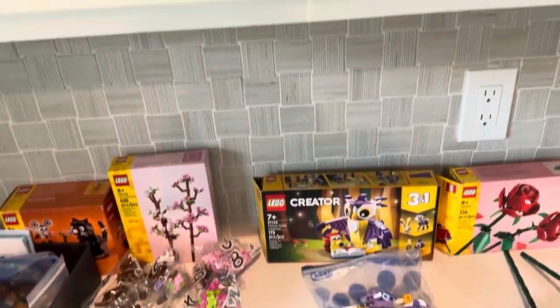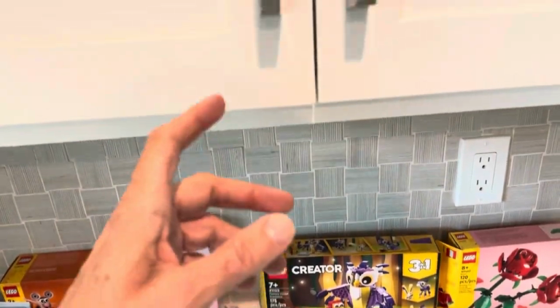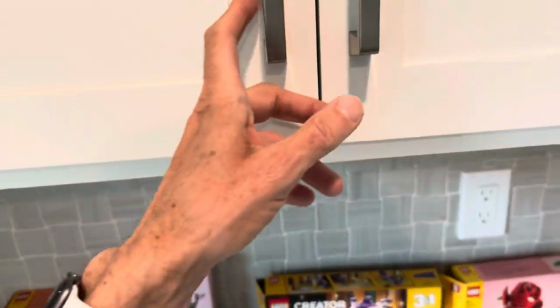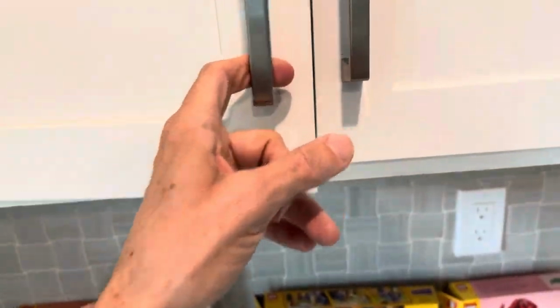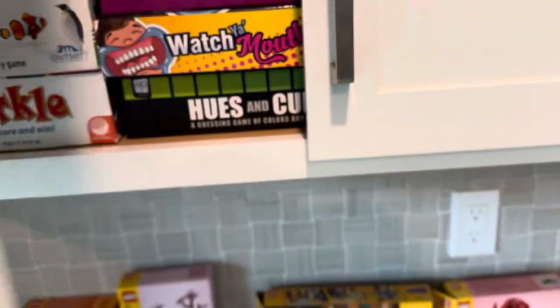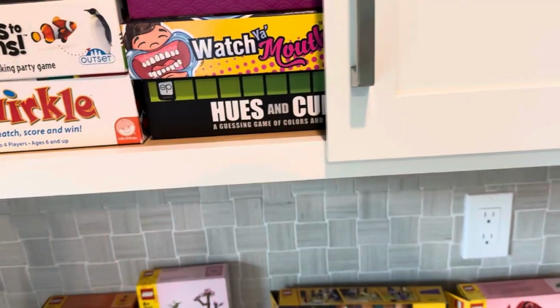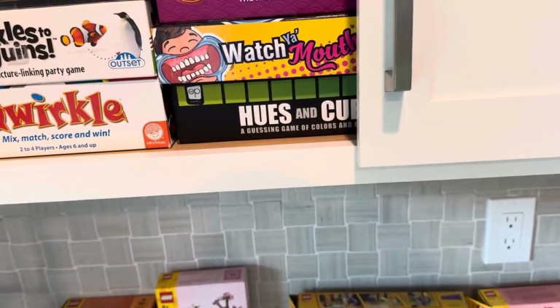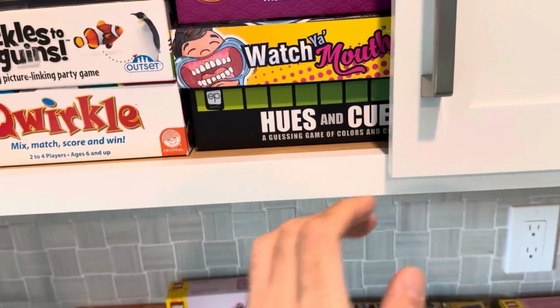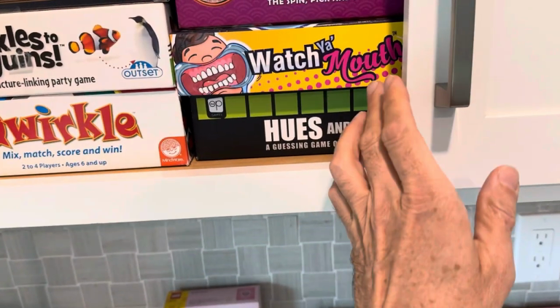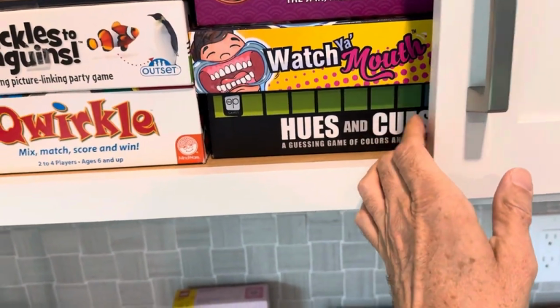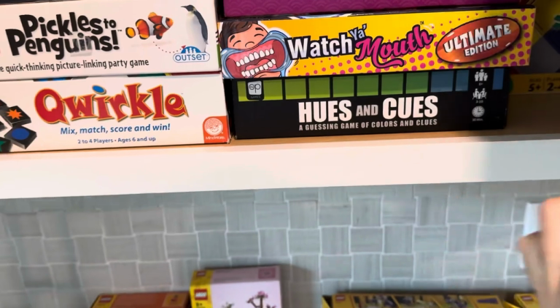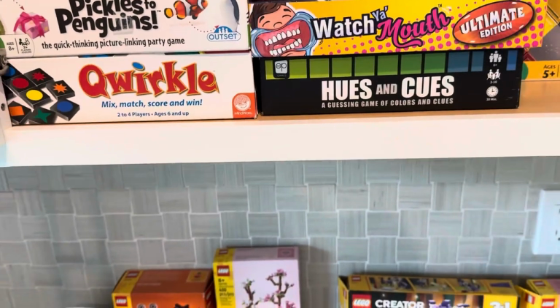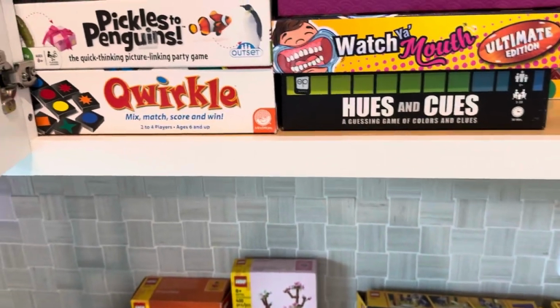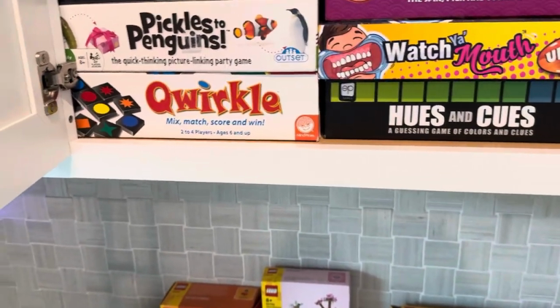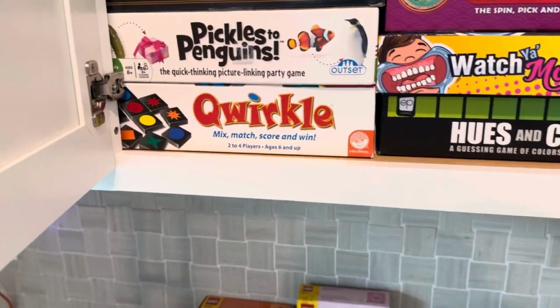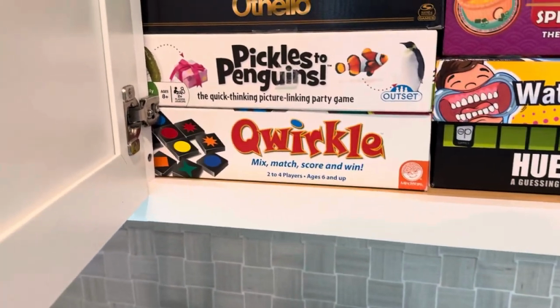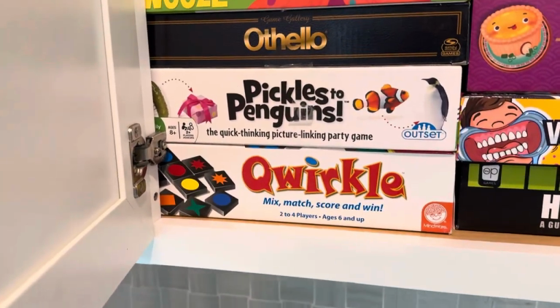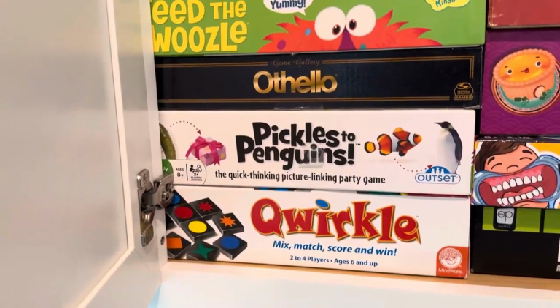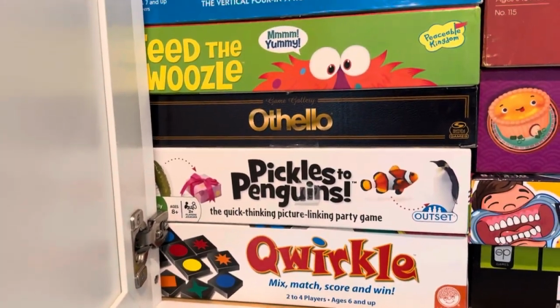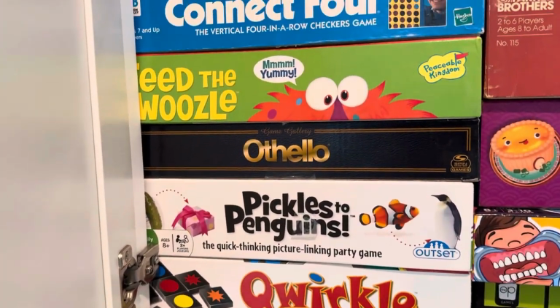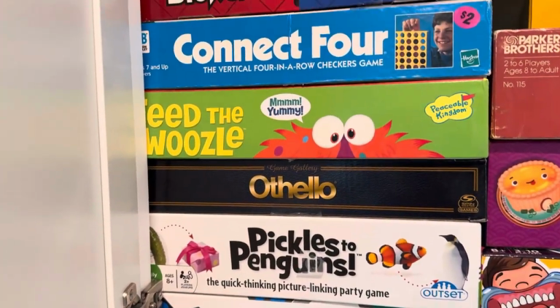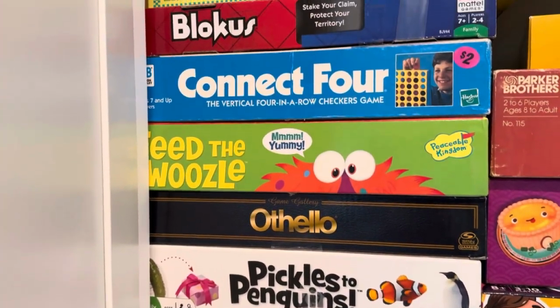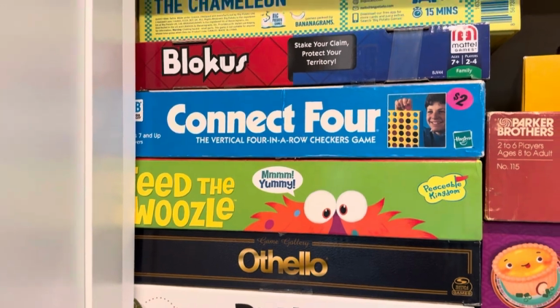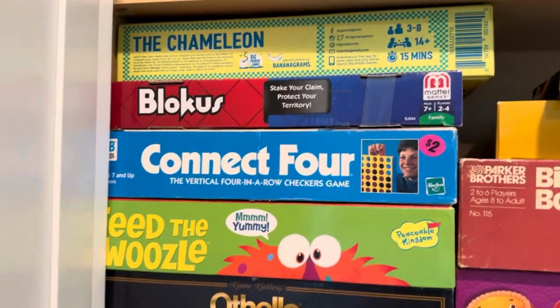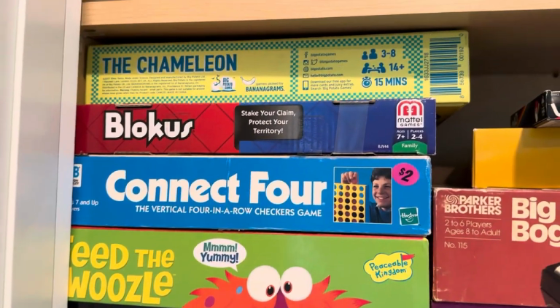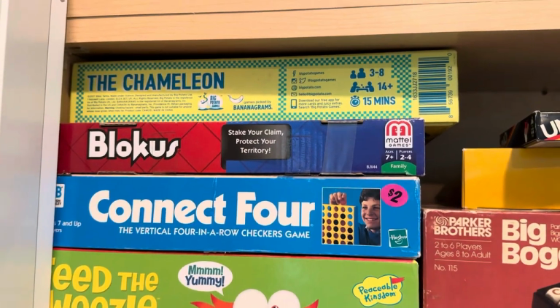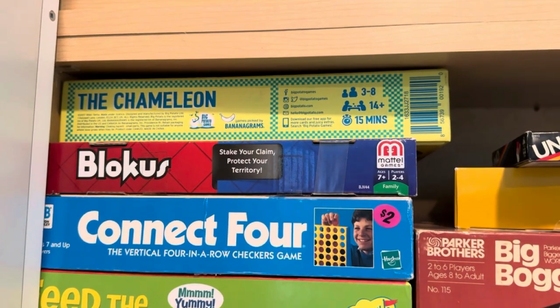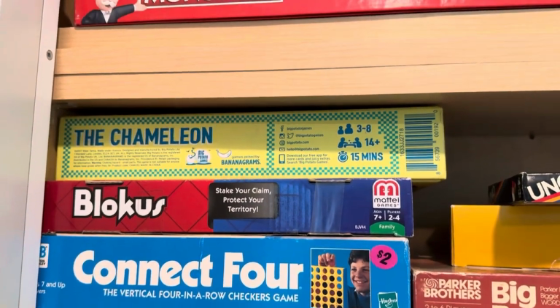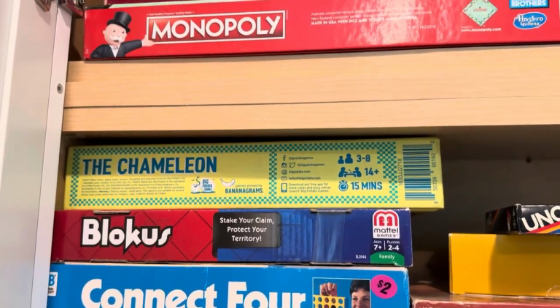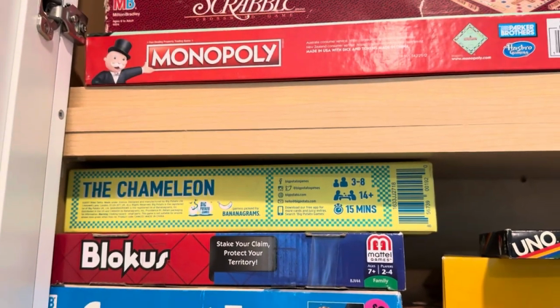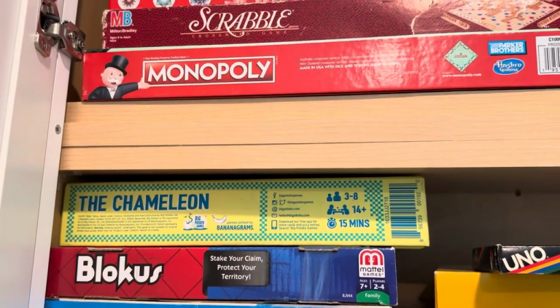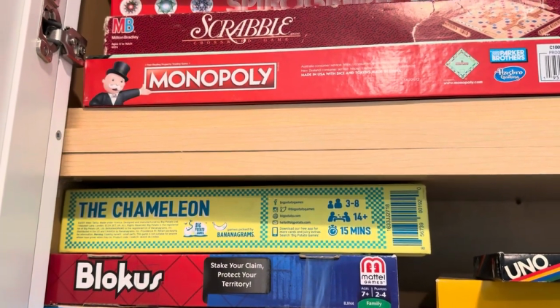And then it starts to become all about games. Quirkle, Pickles to Penguins, Othello, Feed the Woozle, Connect Four, Blokus the Chameleon, Monopoly, Scrabble, Spirograph.